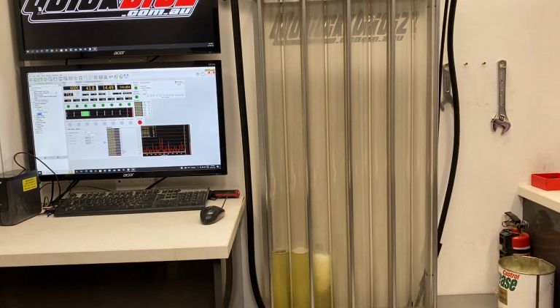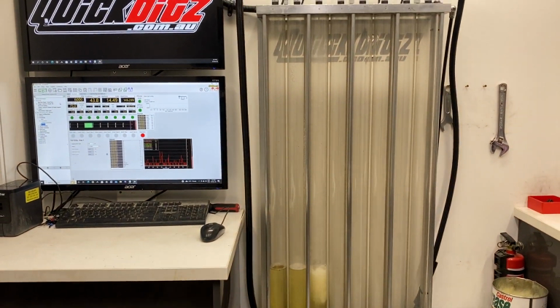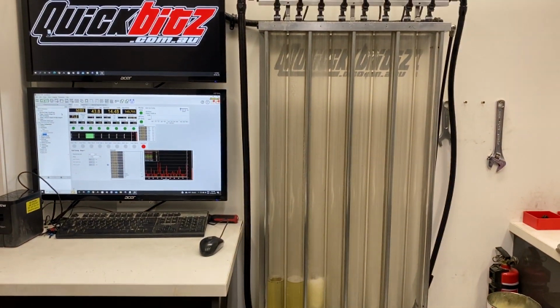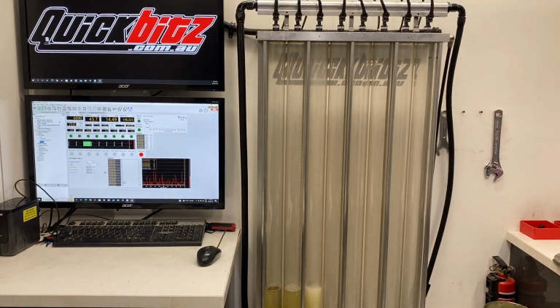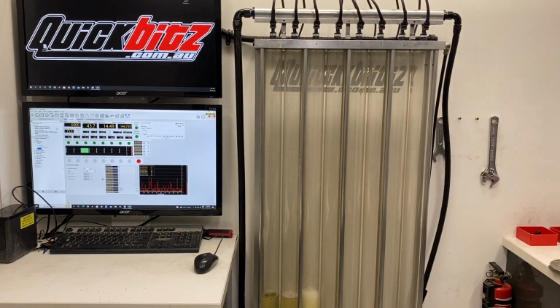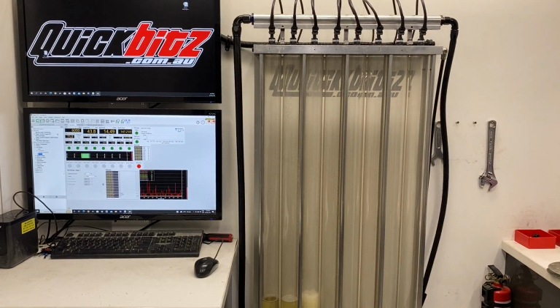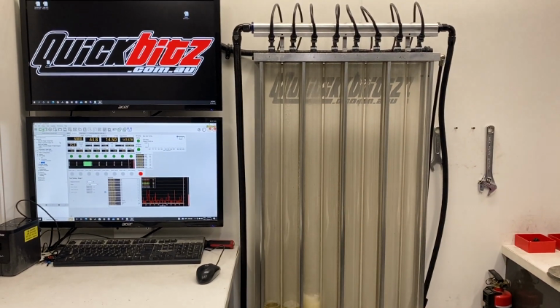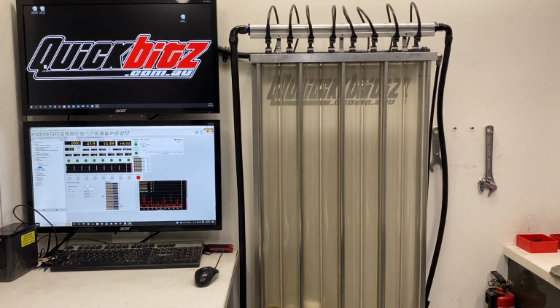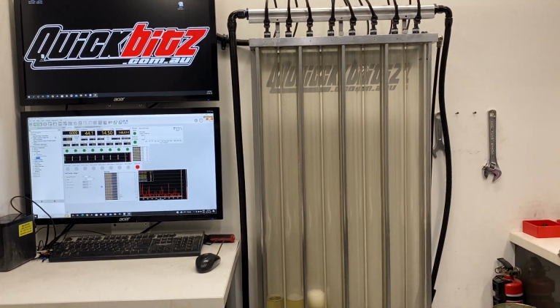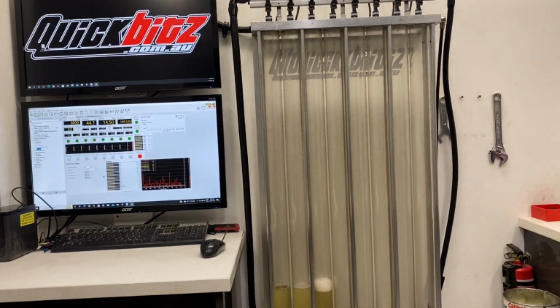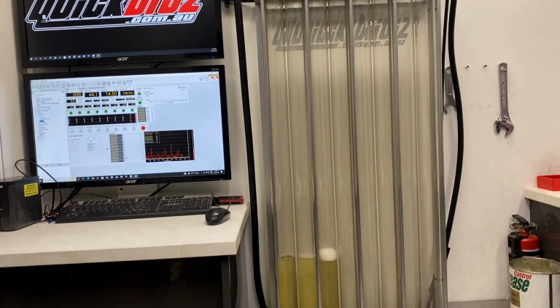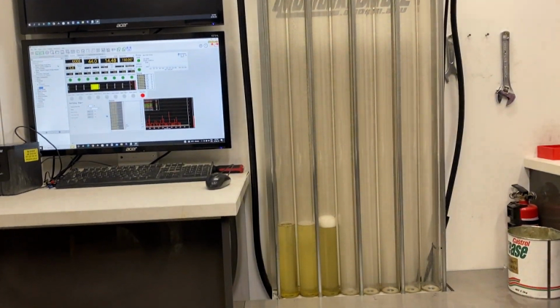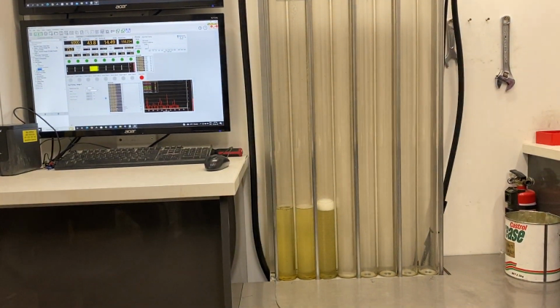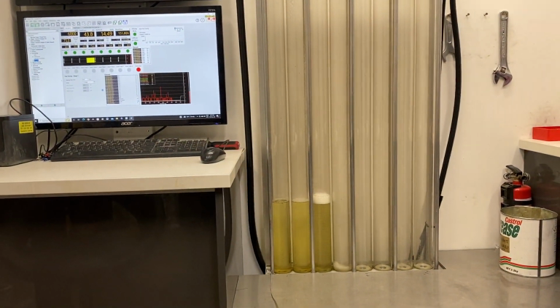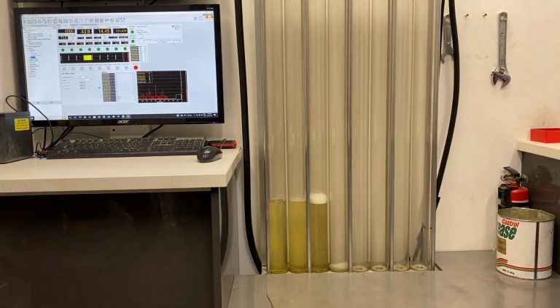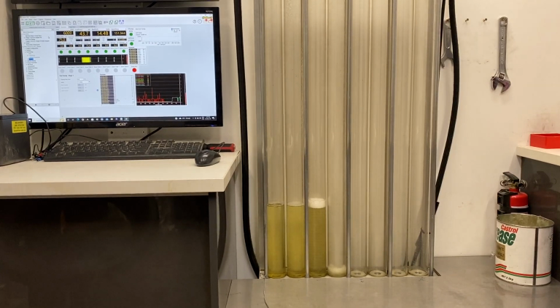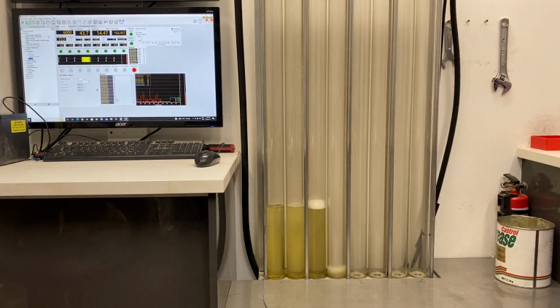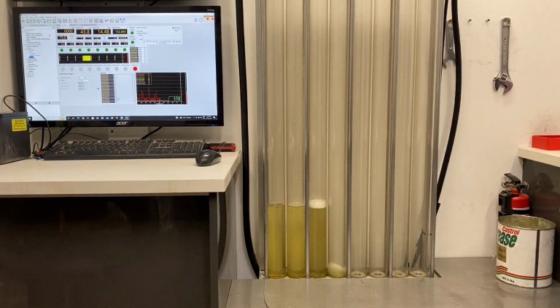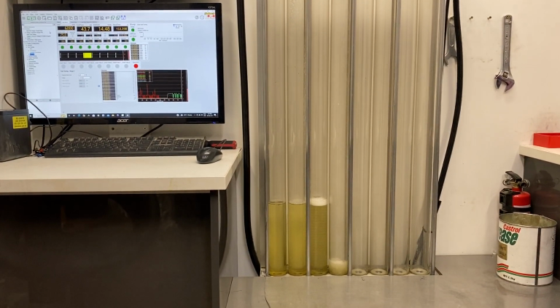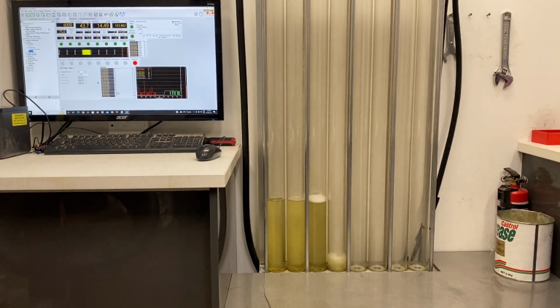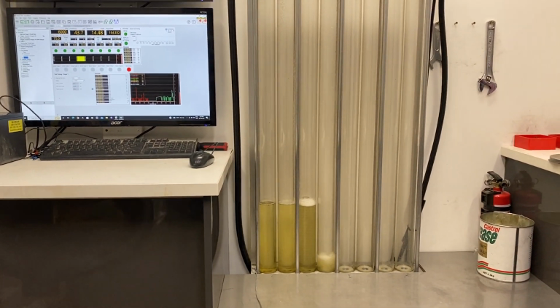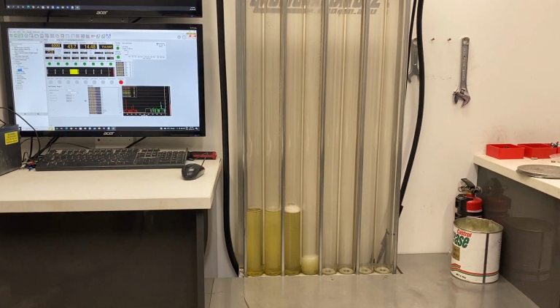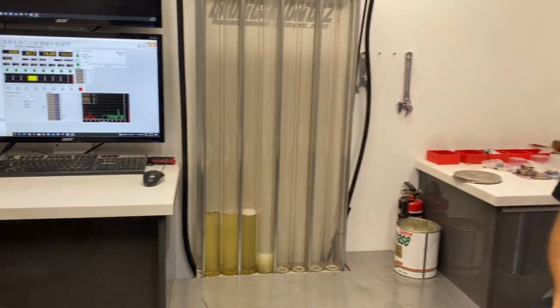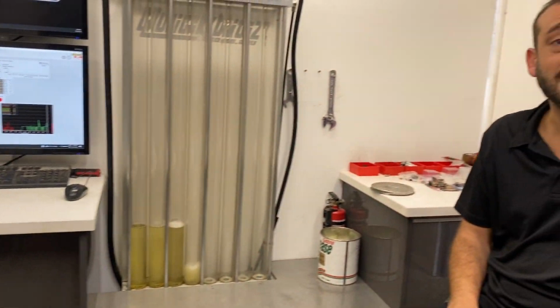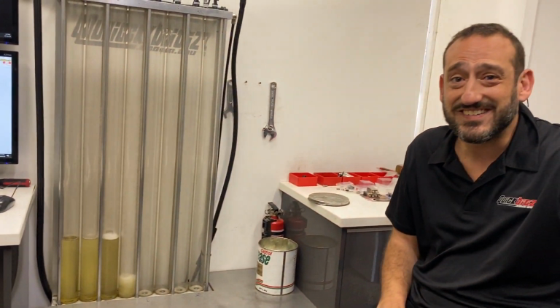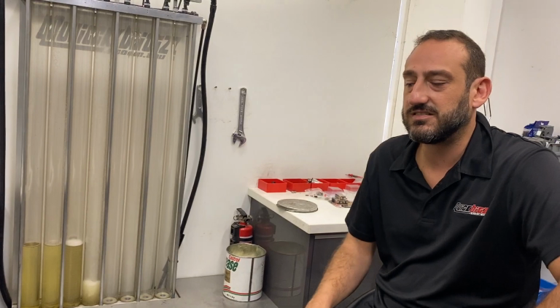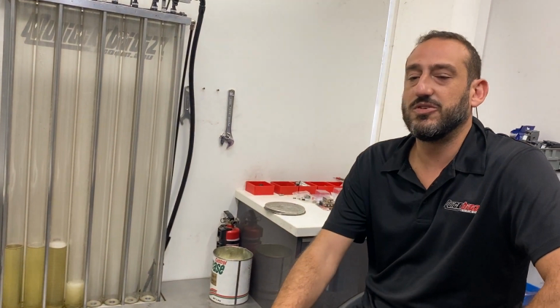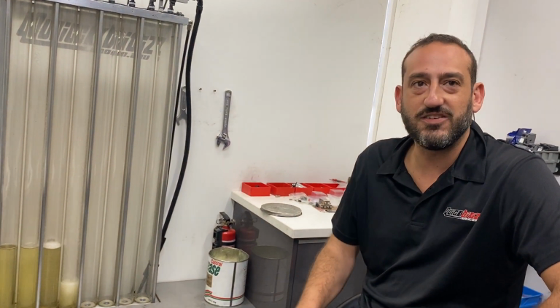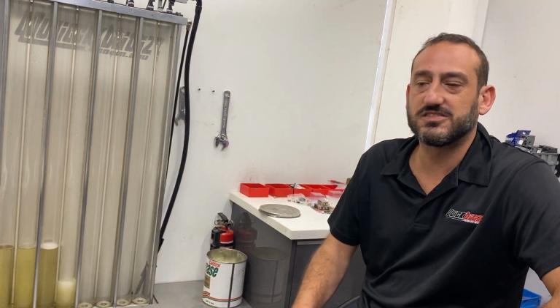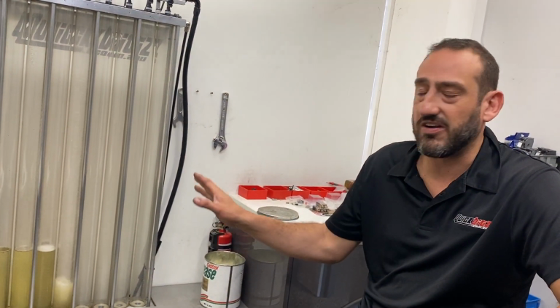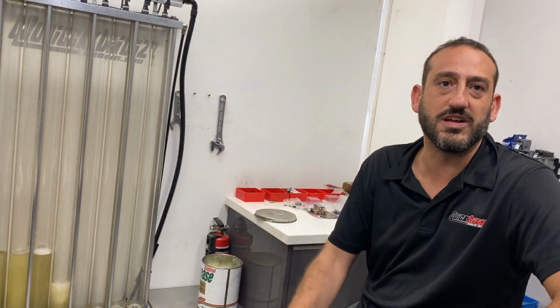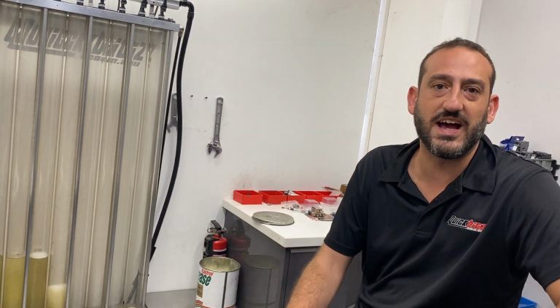You can see that they're pretty even. They're normally all over the joint when they're not matched. So that's our flow process — just to show you guys that everything is tested. We check everything so we can guarantee it when it goes out.